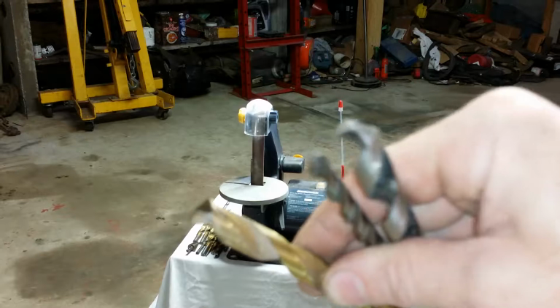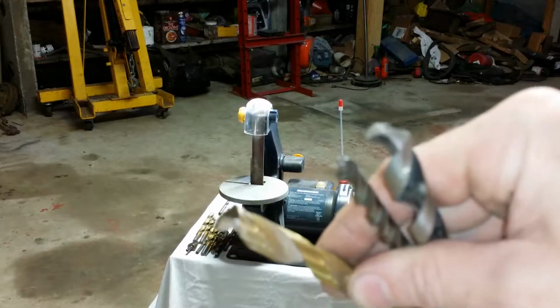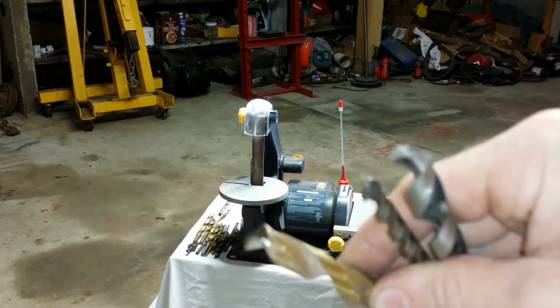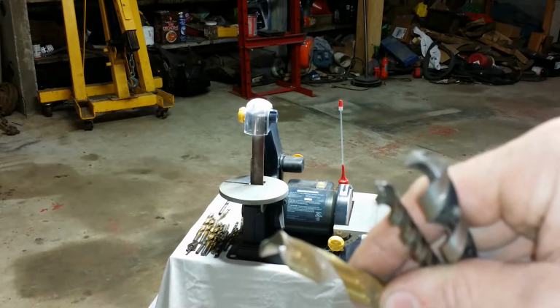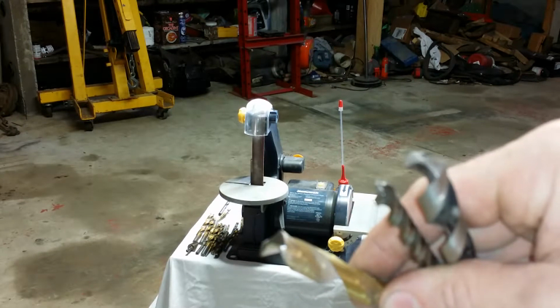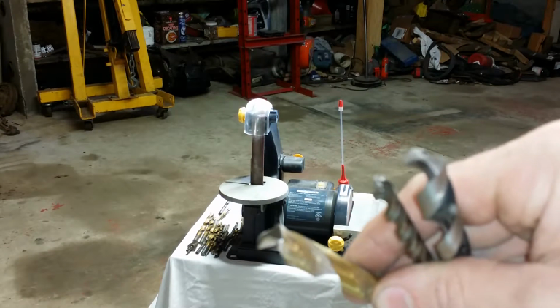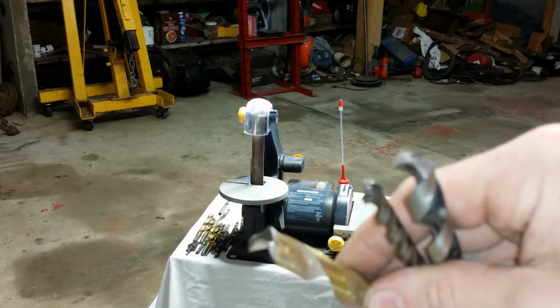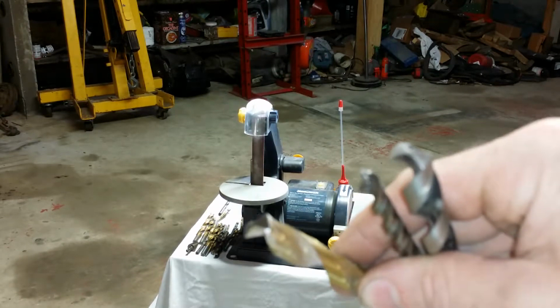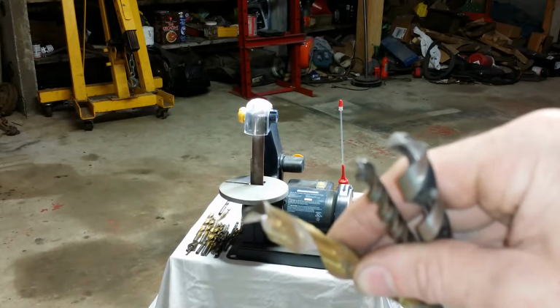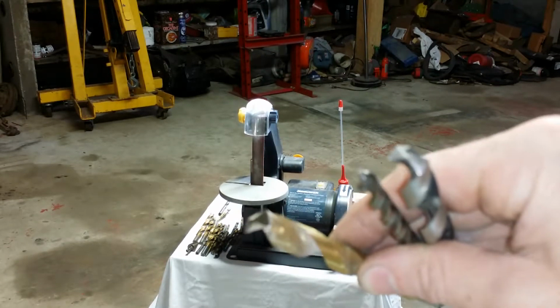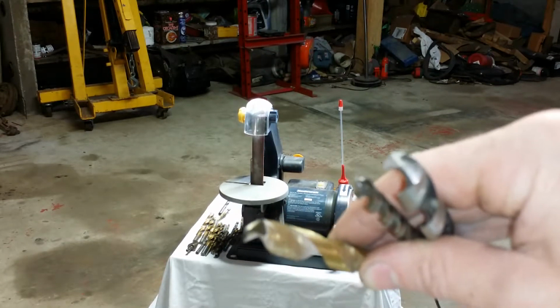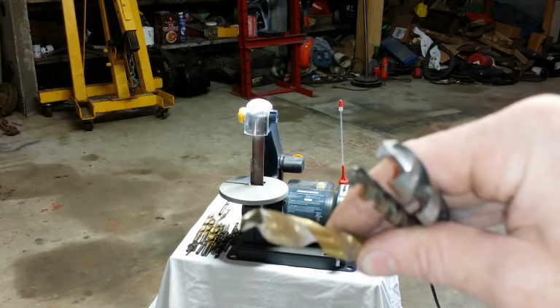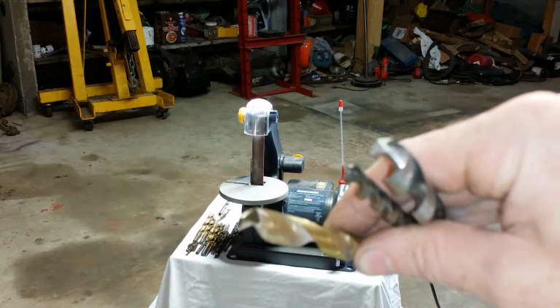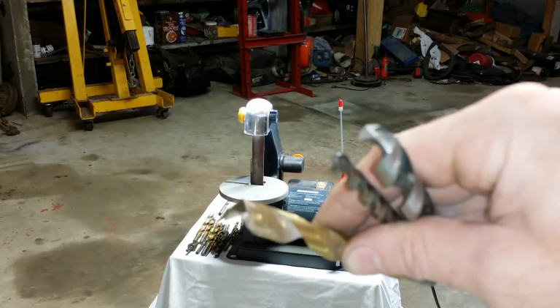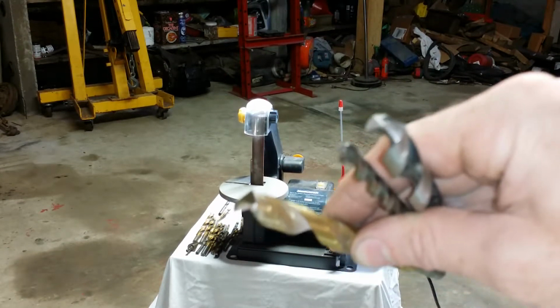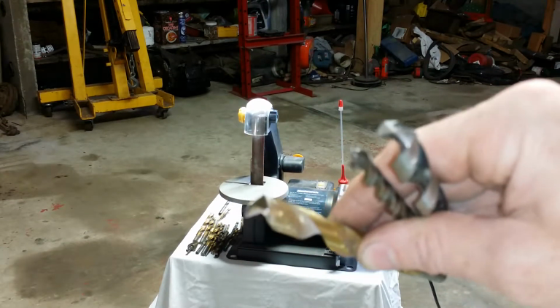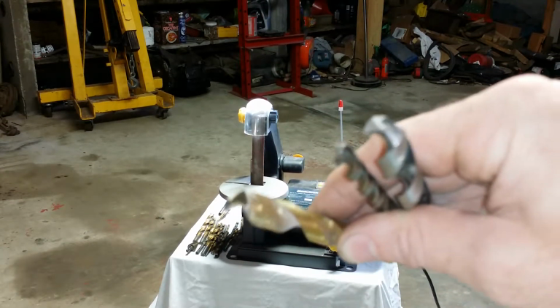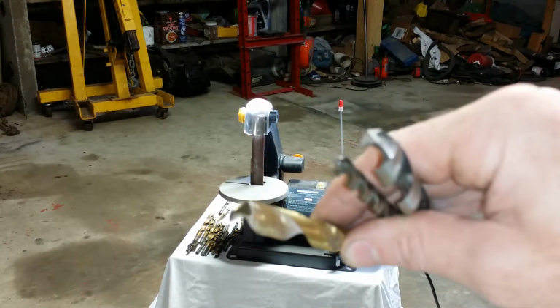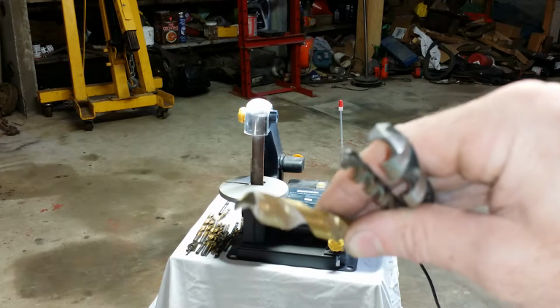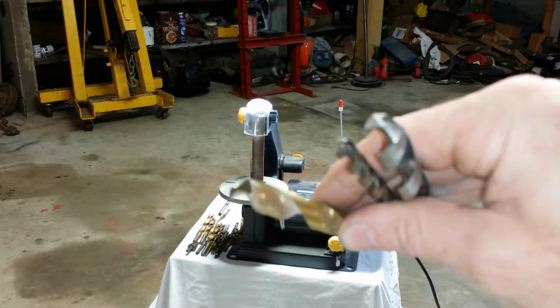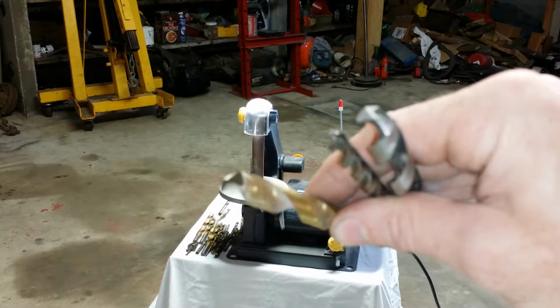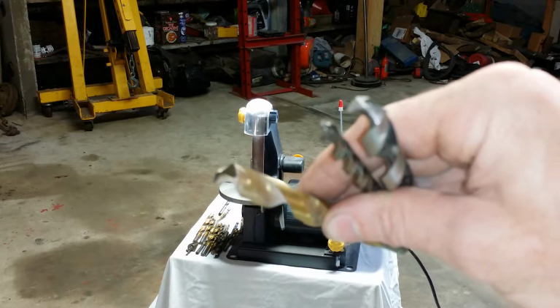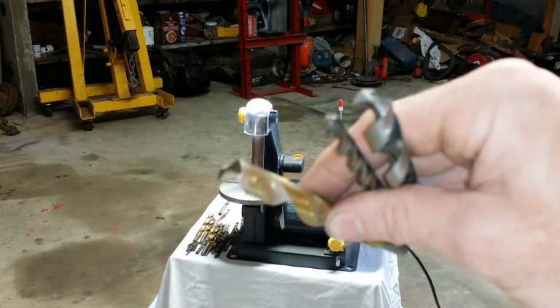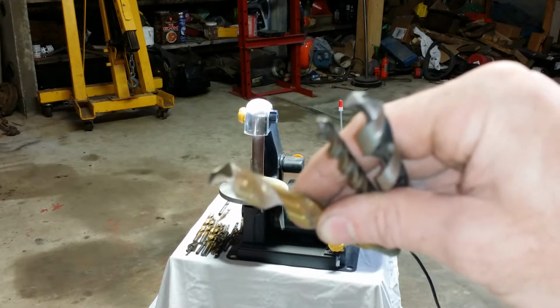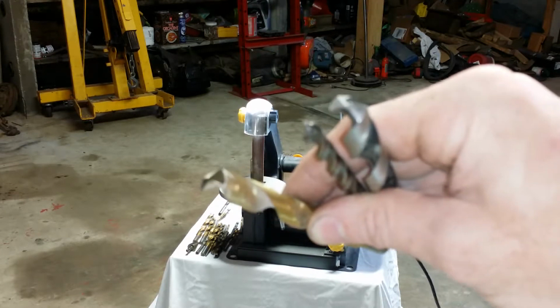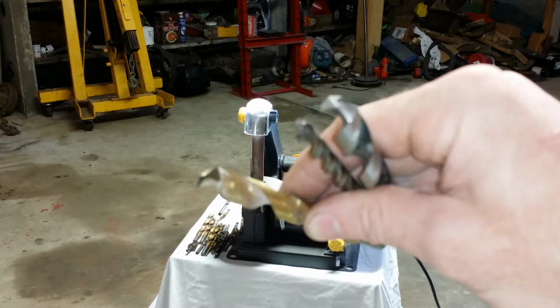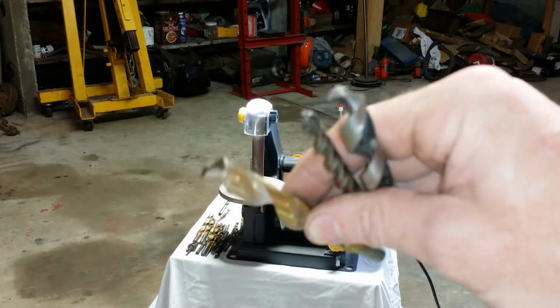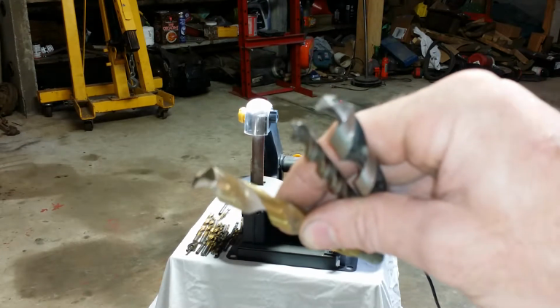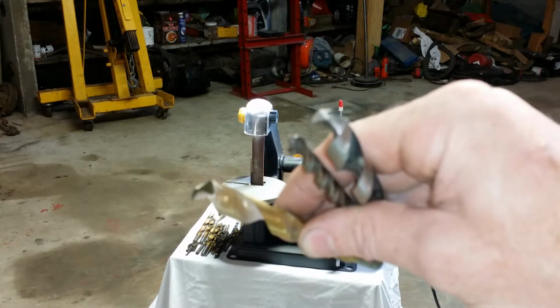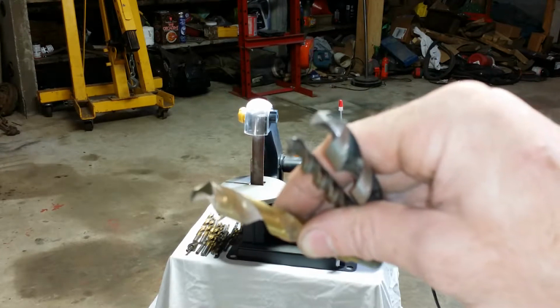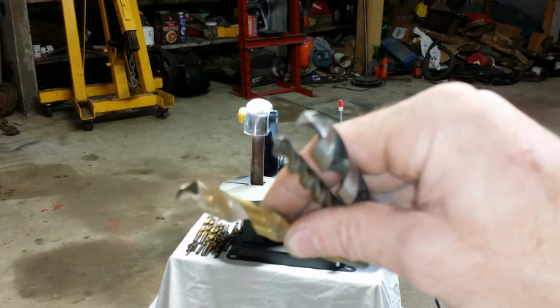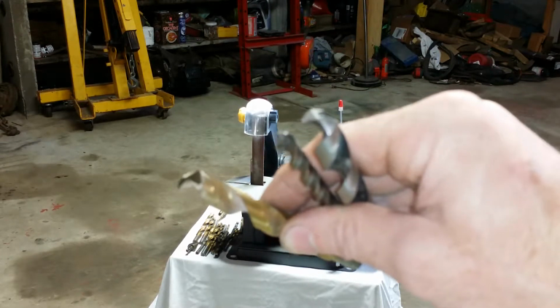I'm Matt Scratch, and I want to talk to you today about drill bits — how to sharpen them, how to maintain them, and how to get the best drilling performance out of them.